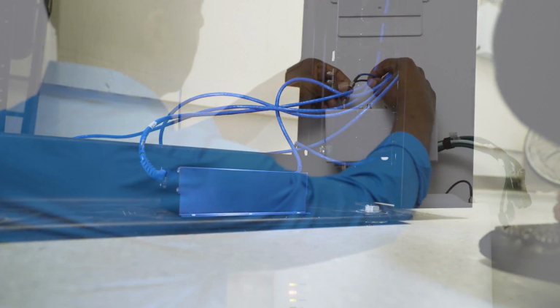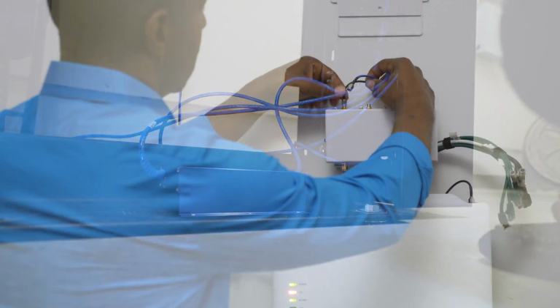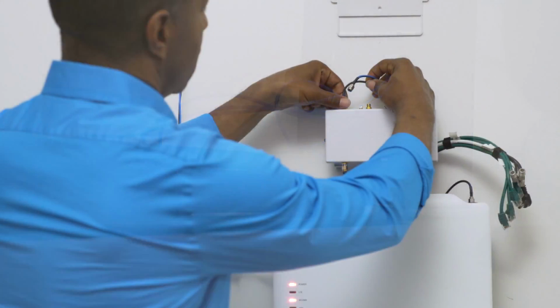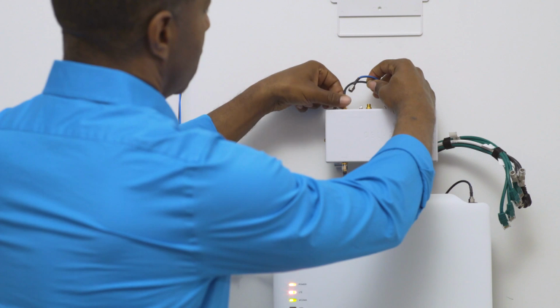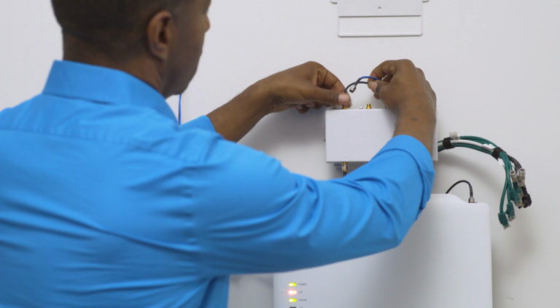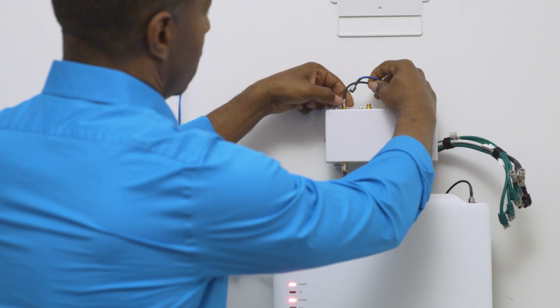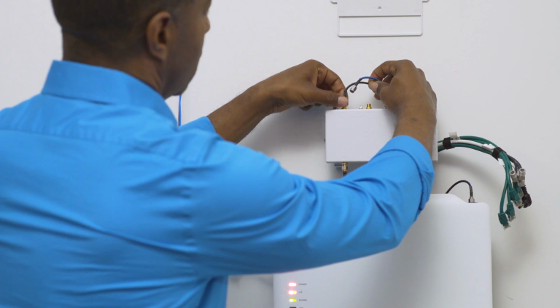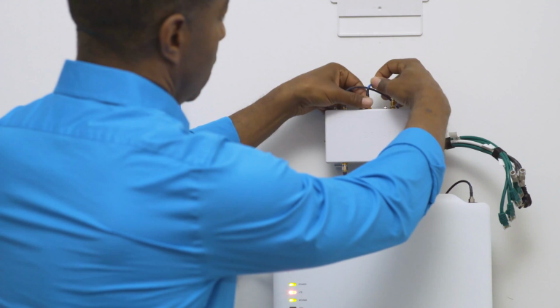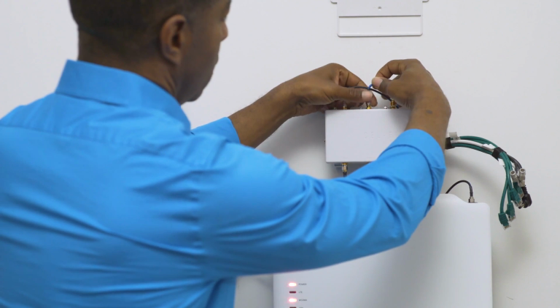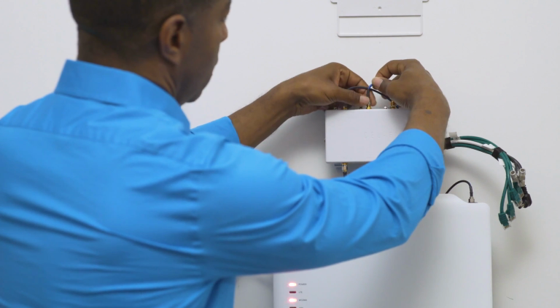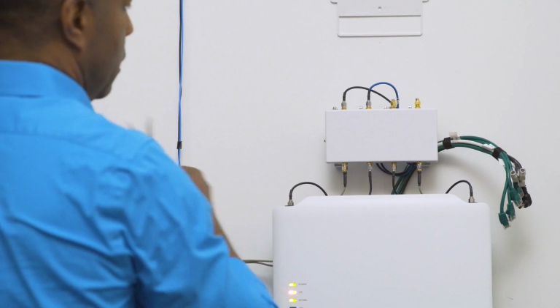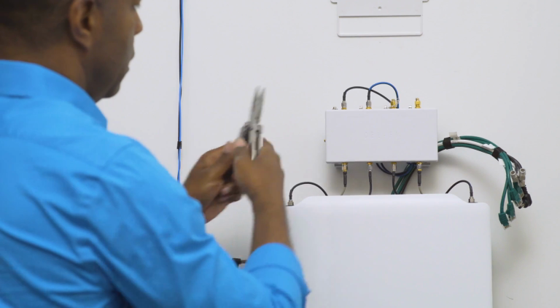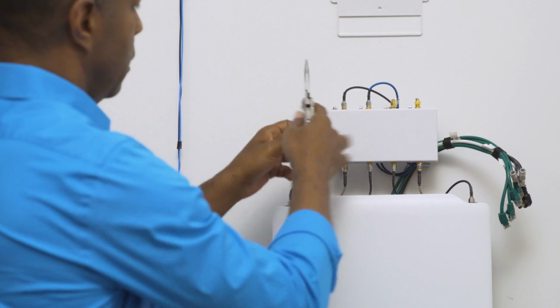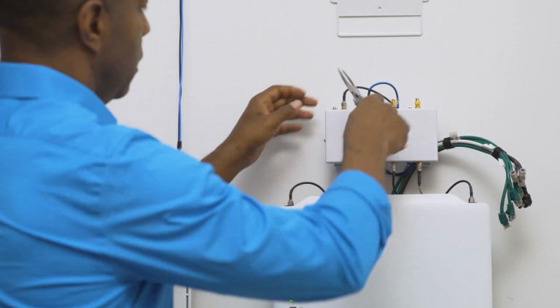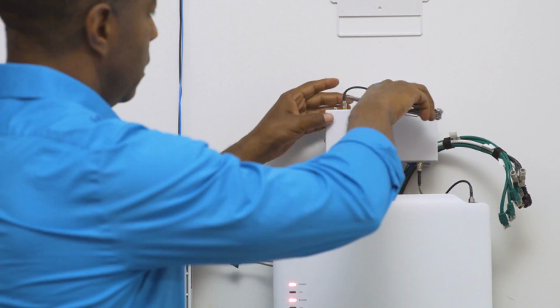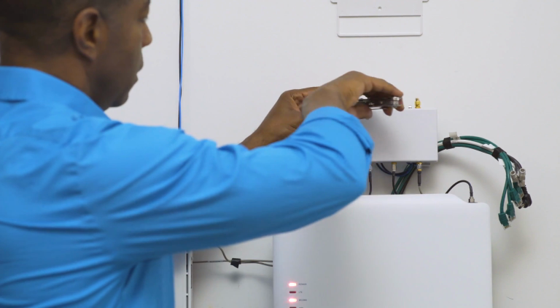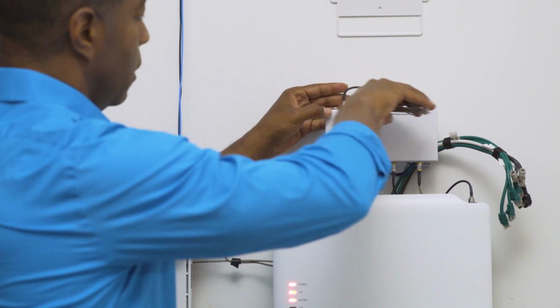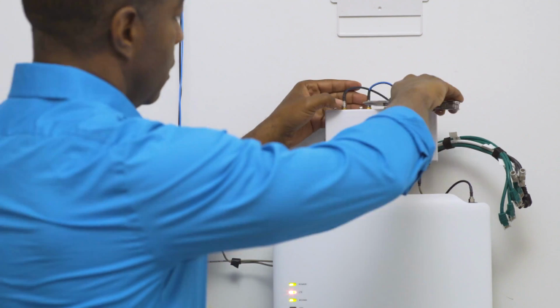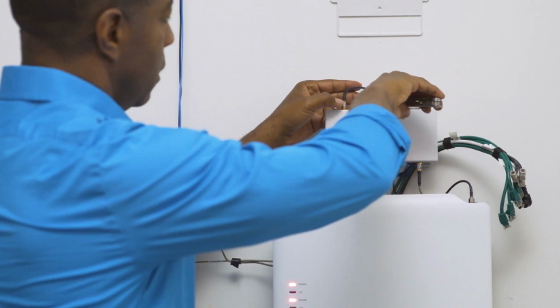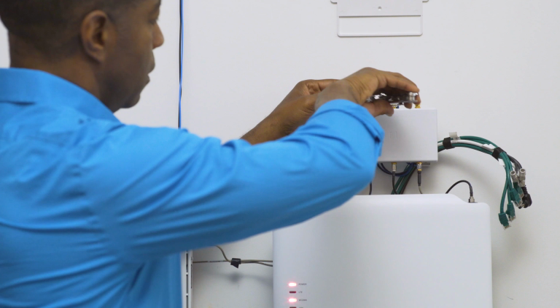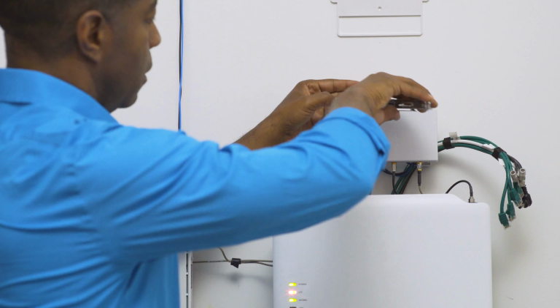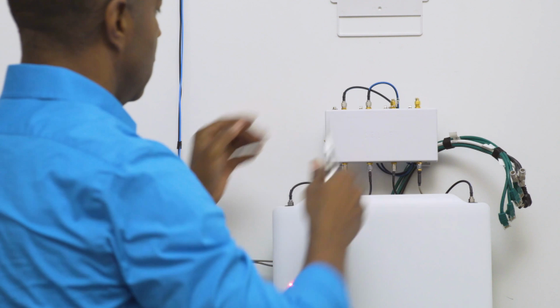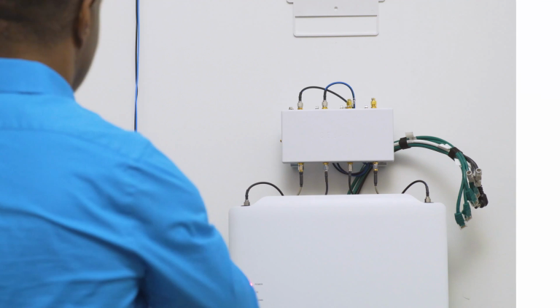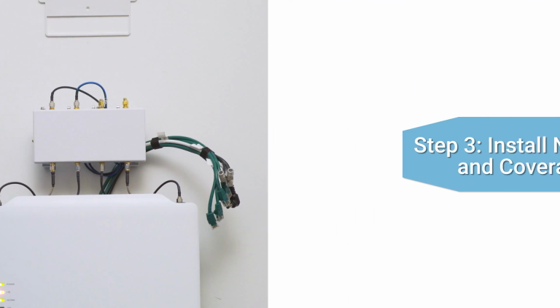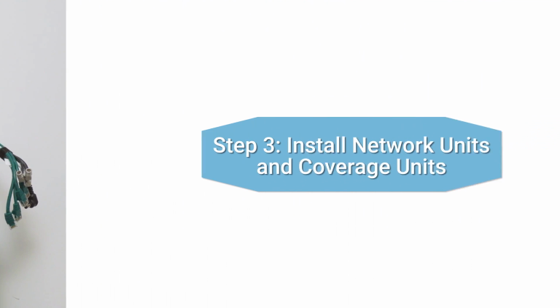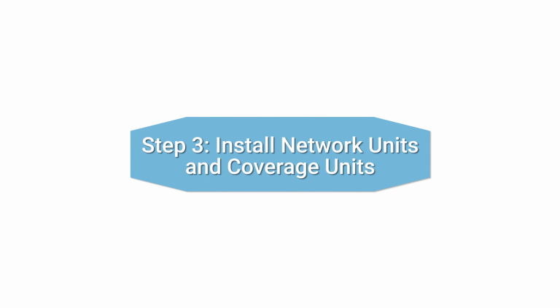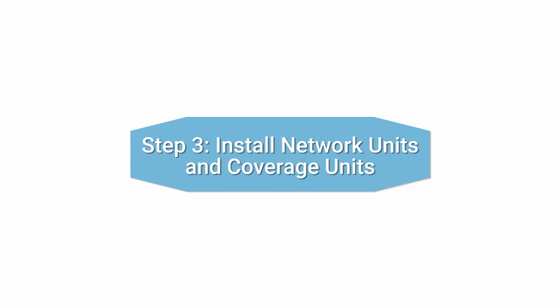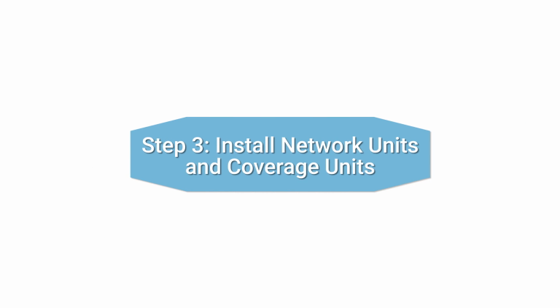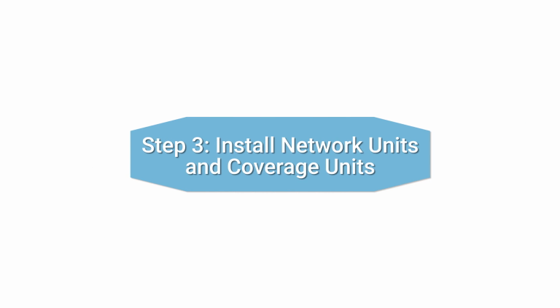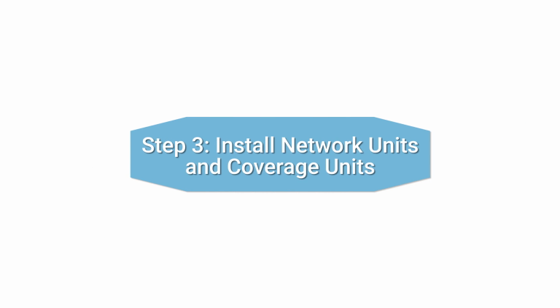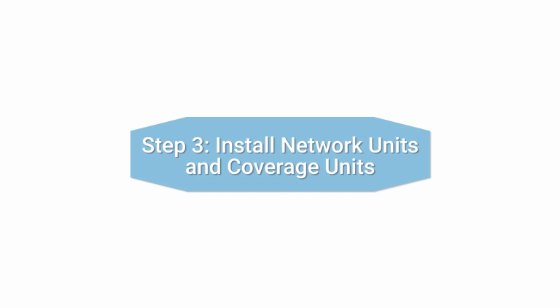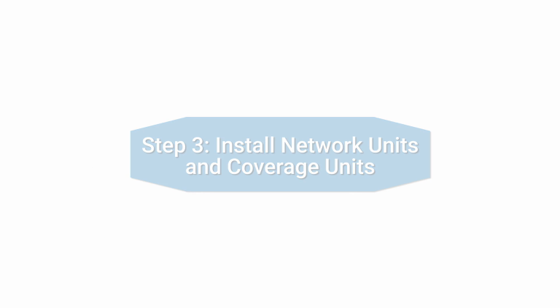Then connect the EXA and MIMO RF cables to the small cell interface per labeling on the ports. Next, install the network units and coverage units.